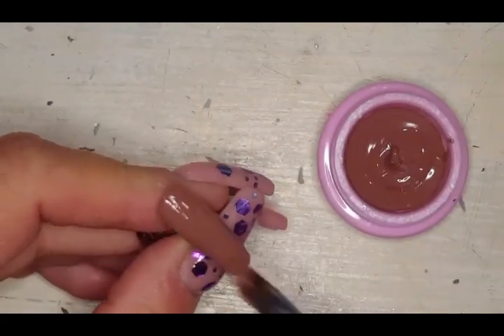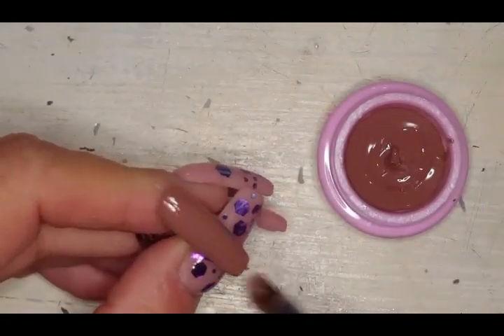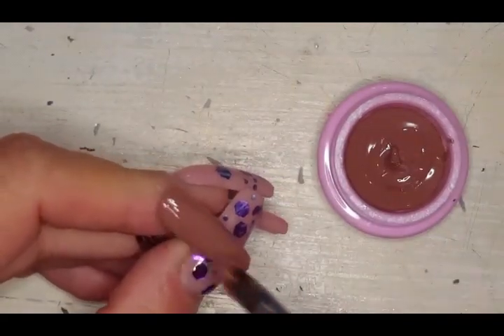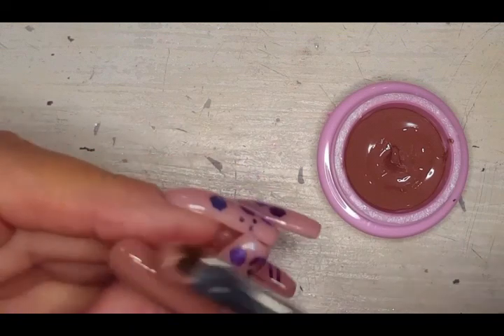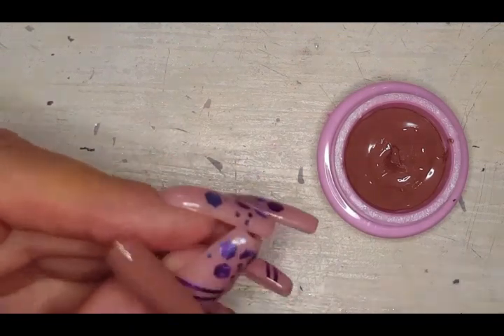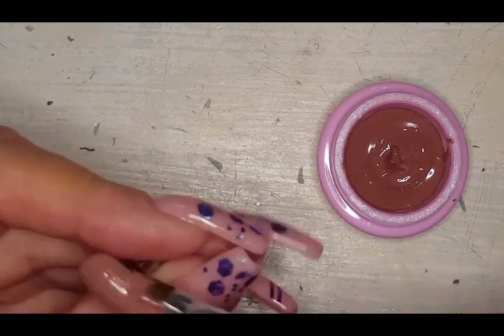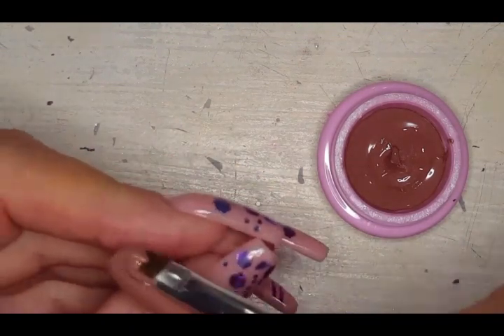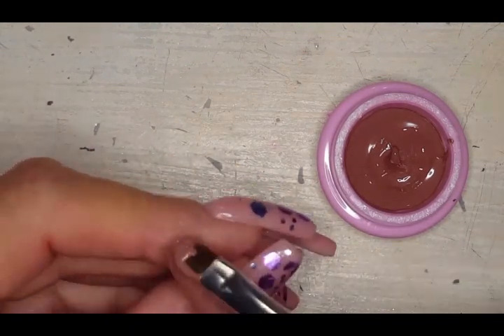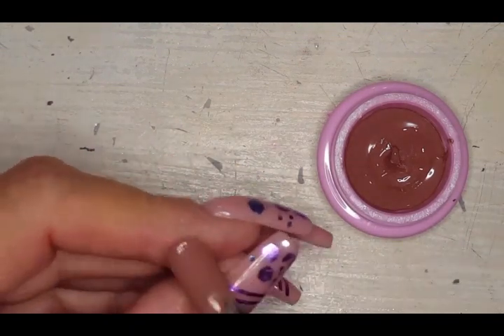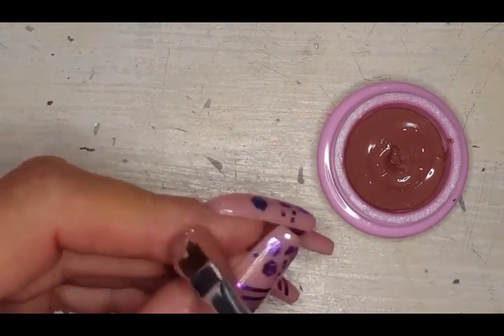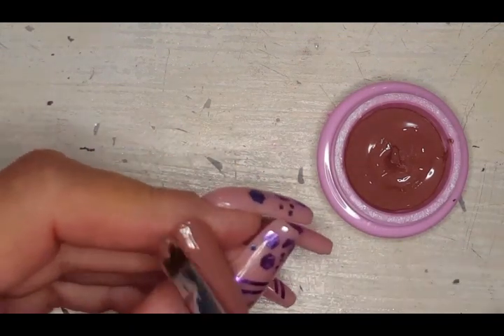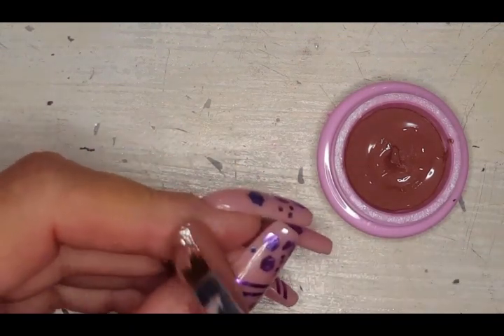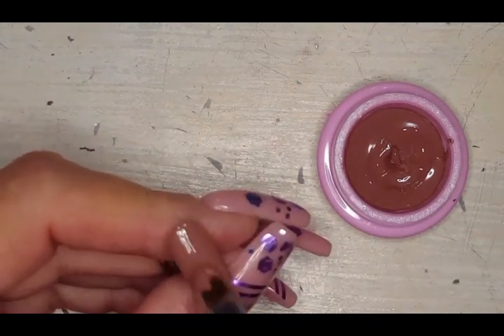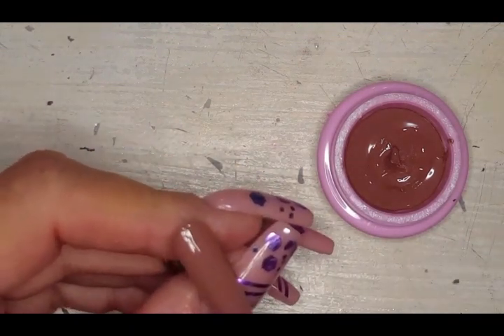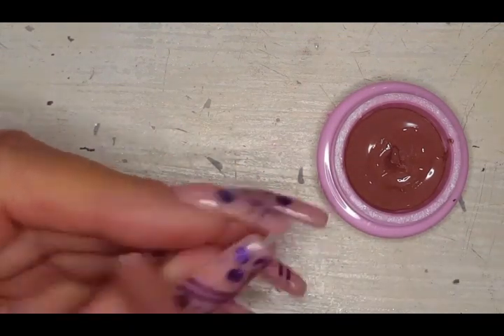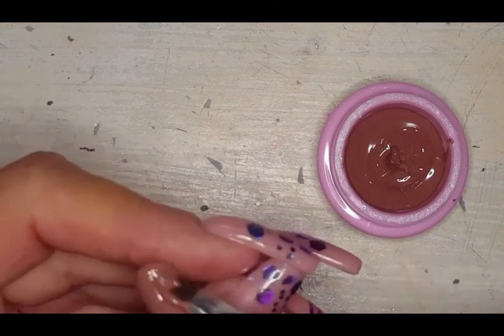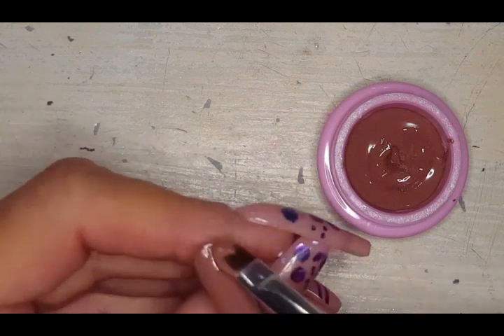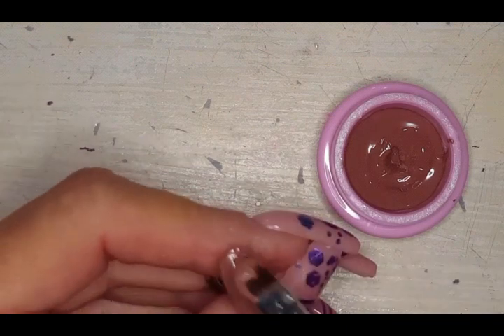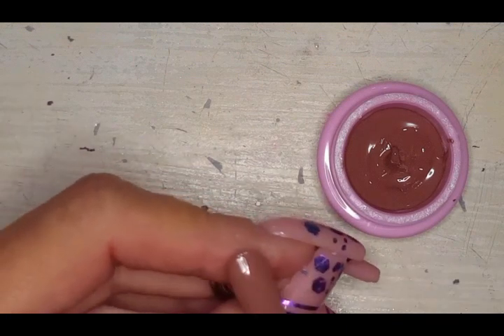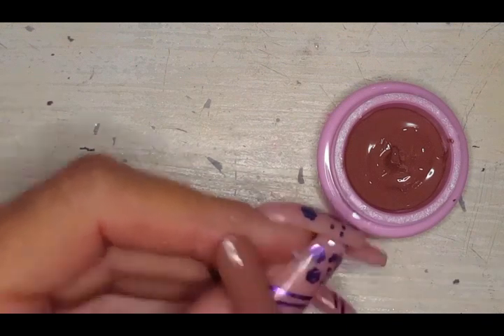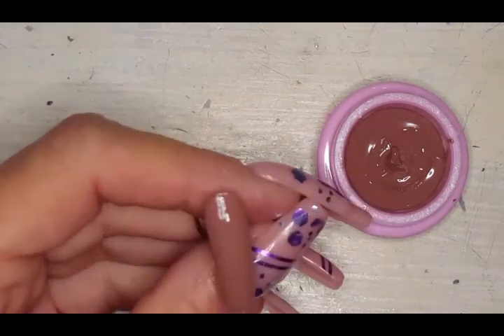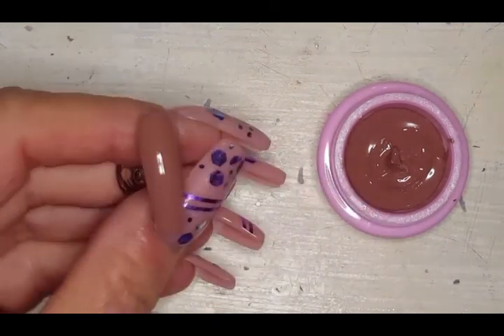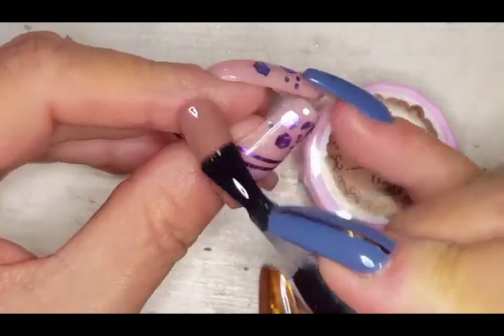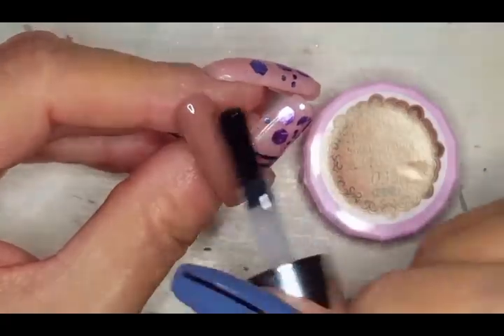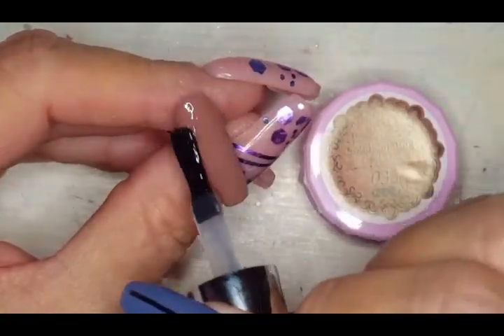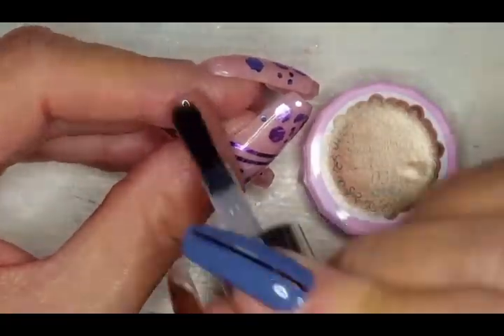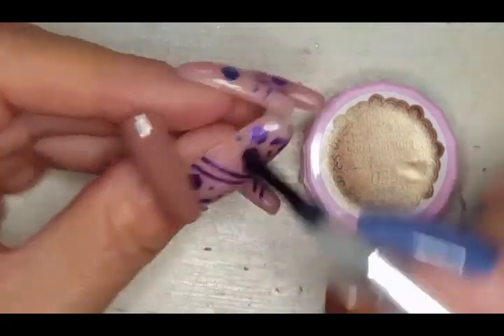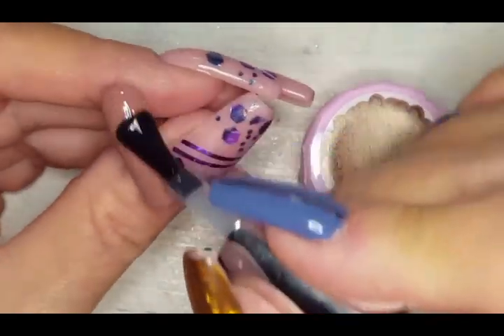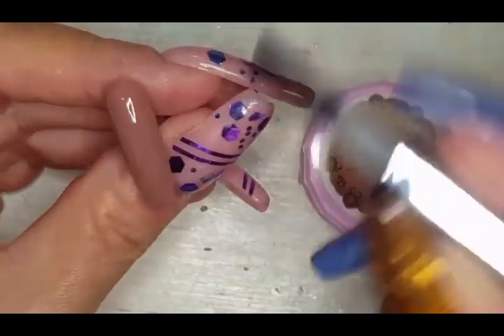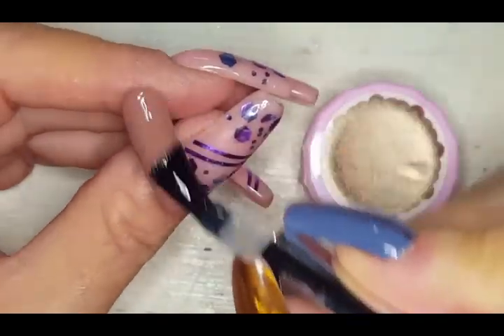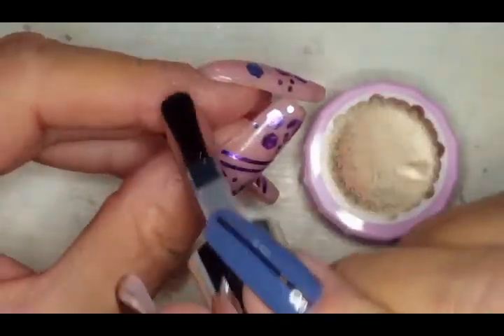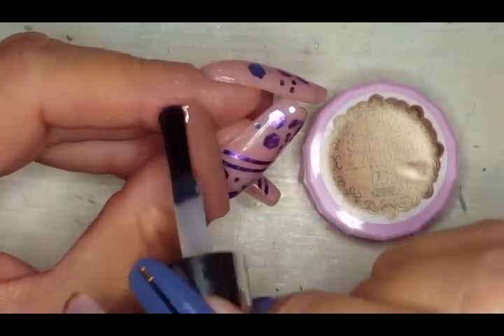I'm already getting some ideas! Oh that's so cute. Look at how beautiful it is with the top coat.